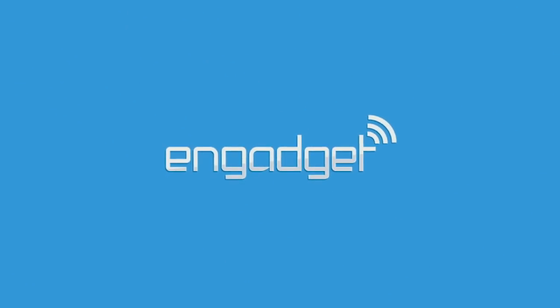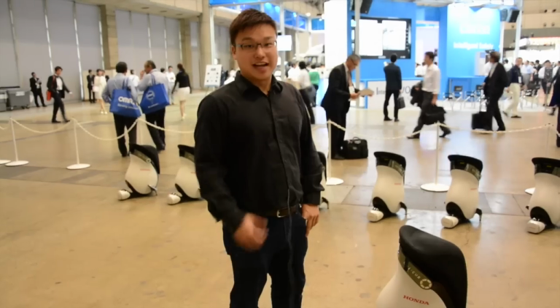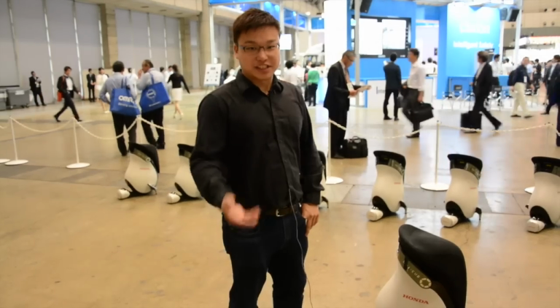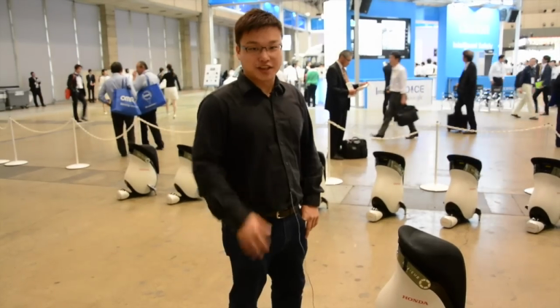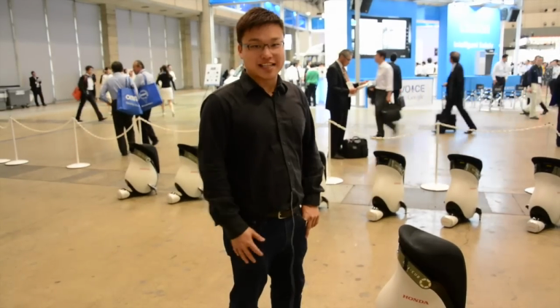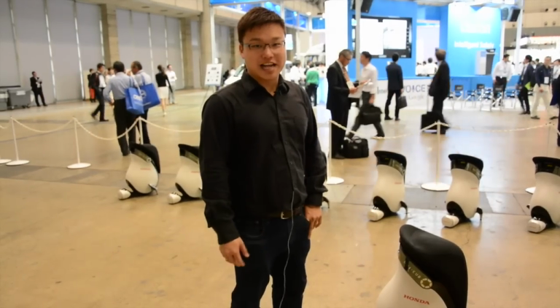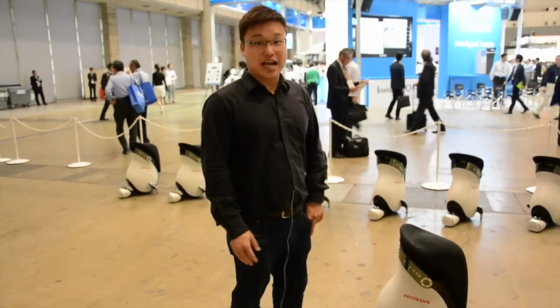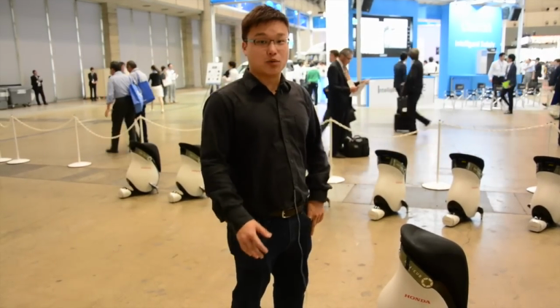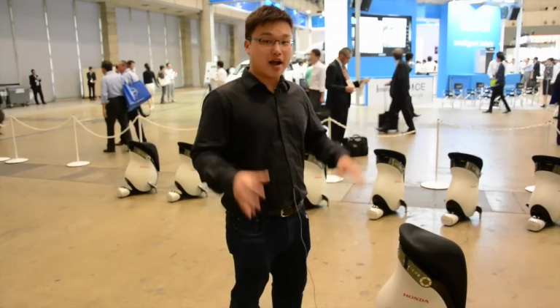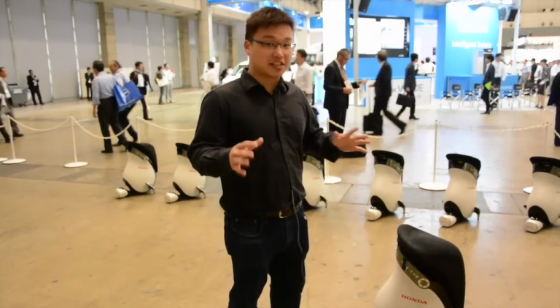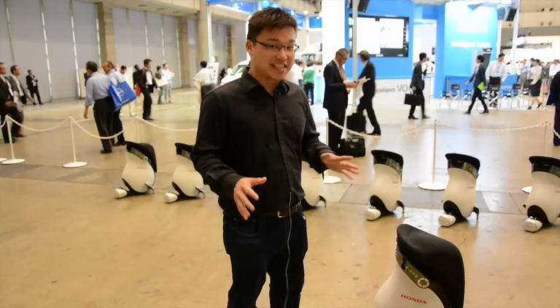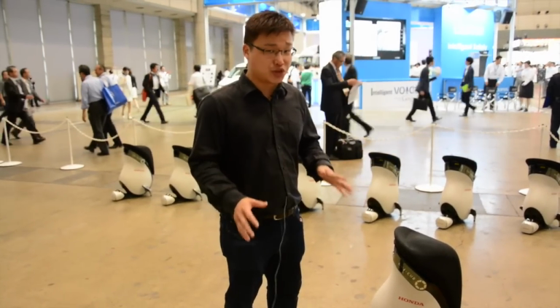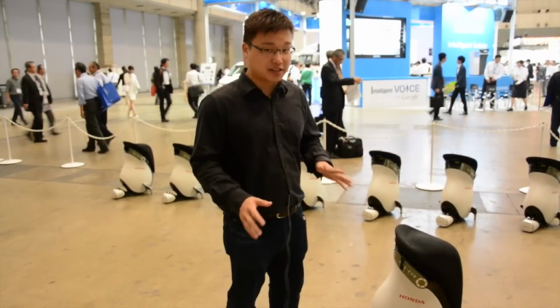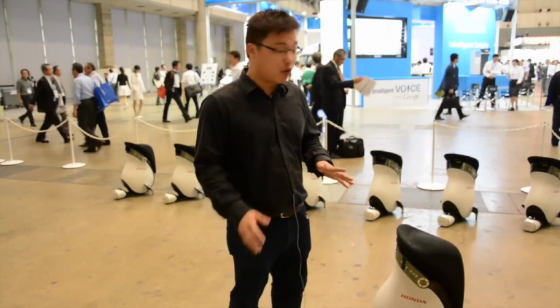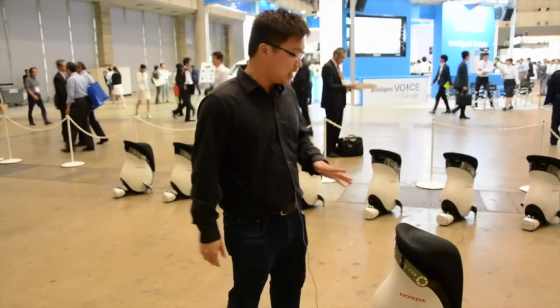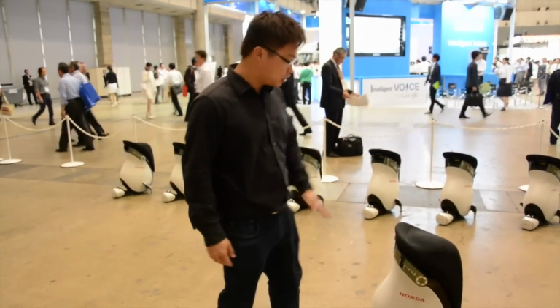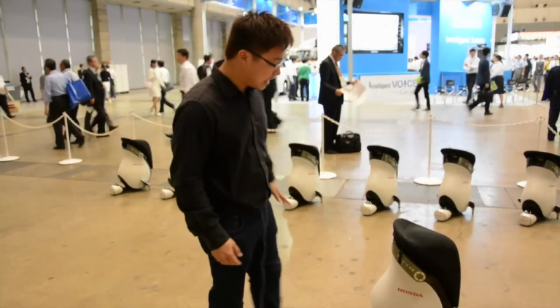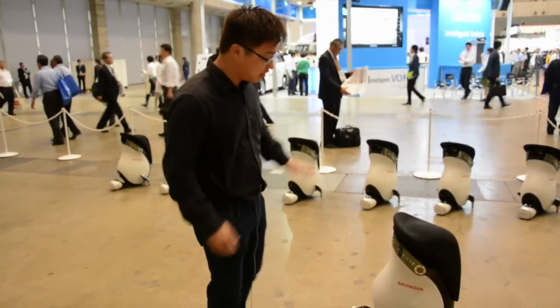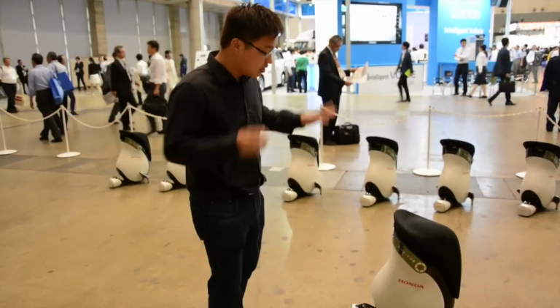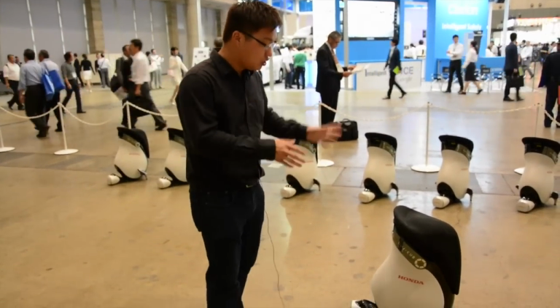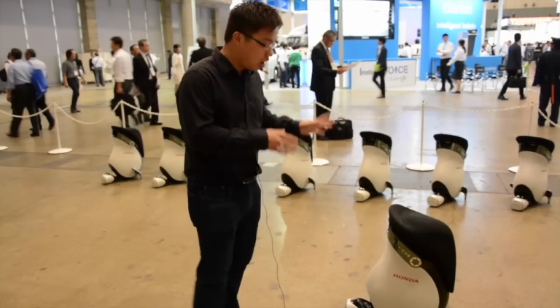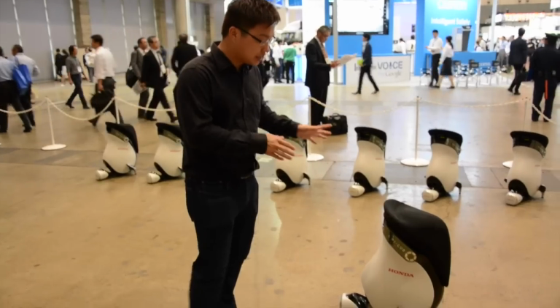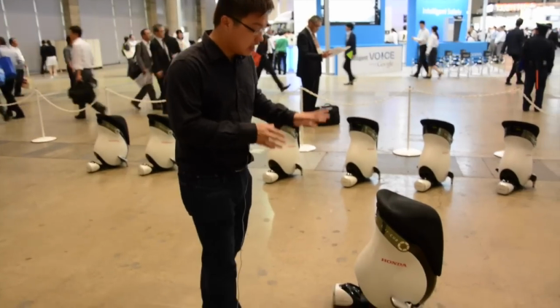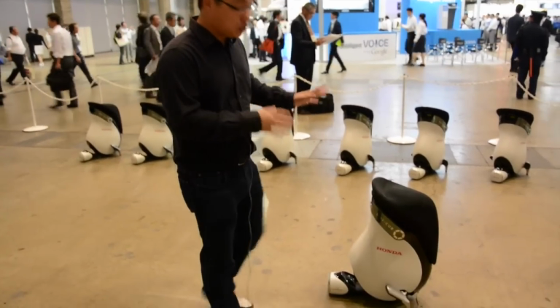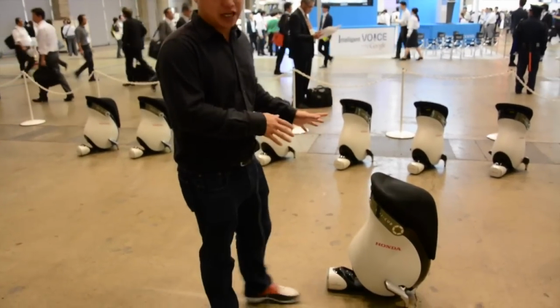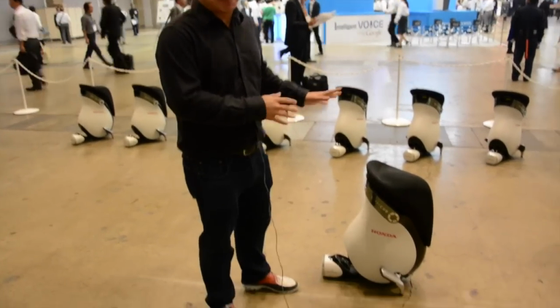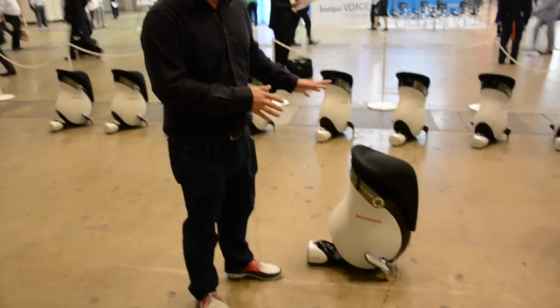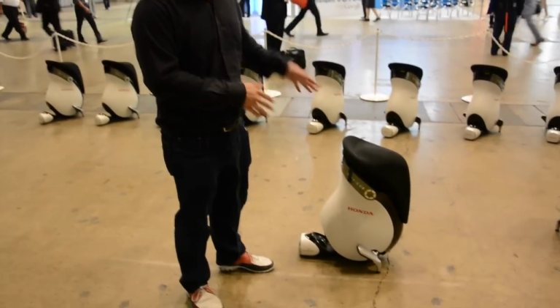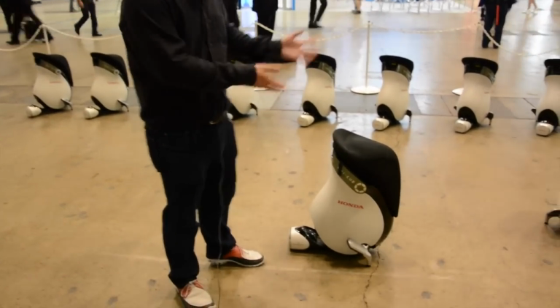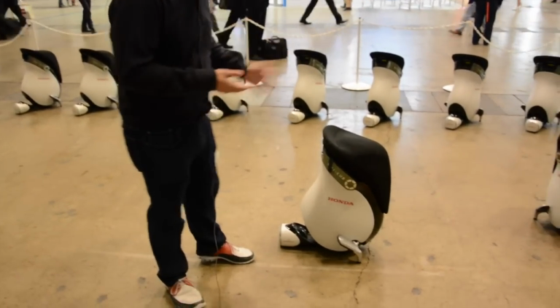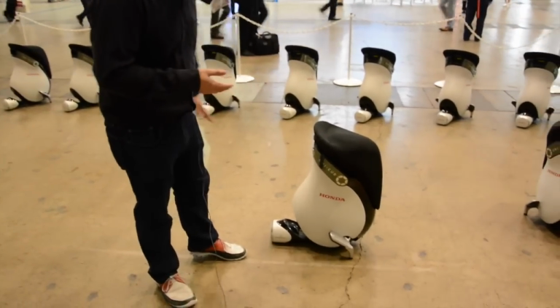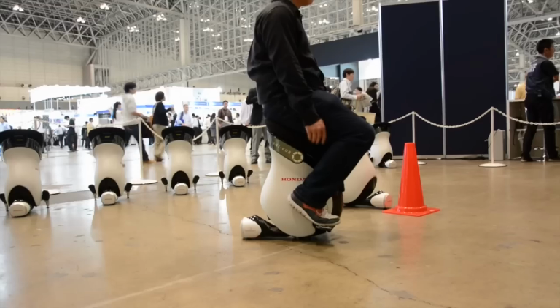Hey guys, it's Rich Eliott at Engadget and we are at CTEK 2014 to check out the new Honda Unicub Beta, but we're just going to call it a Unicub.